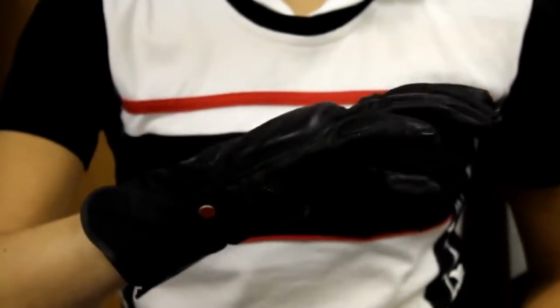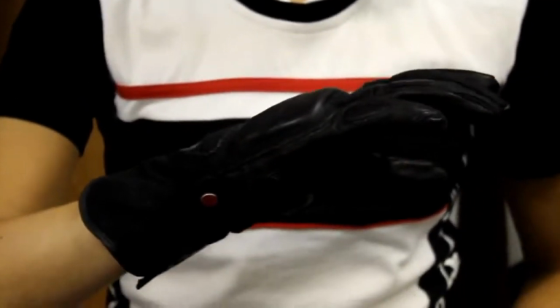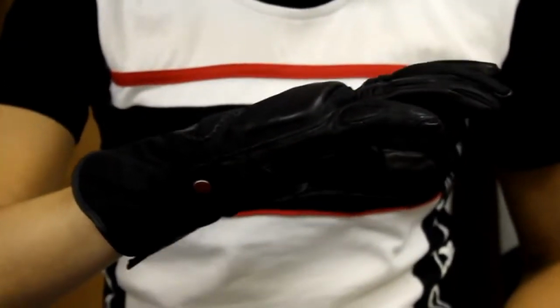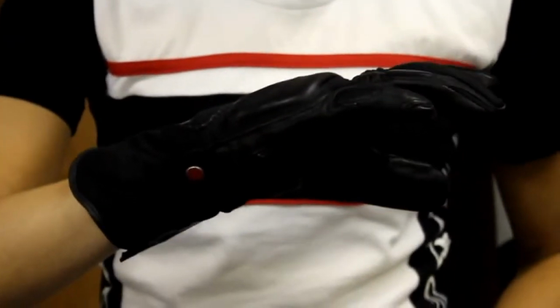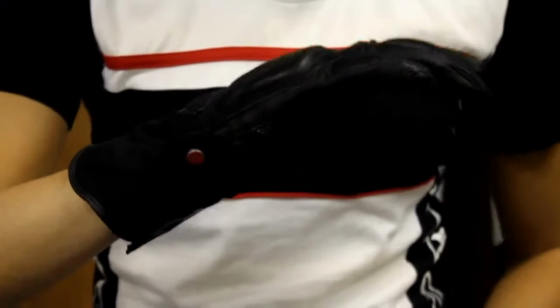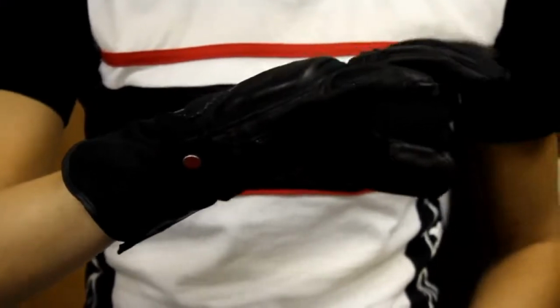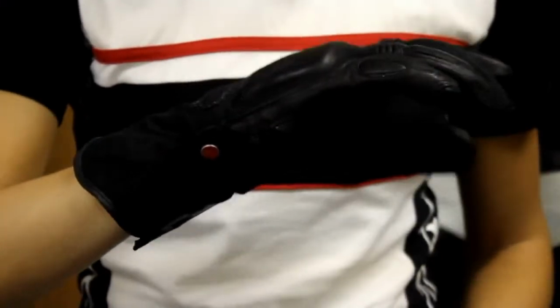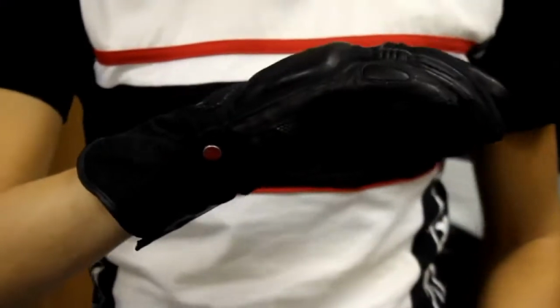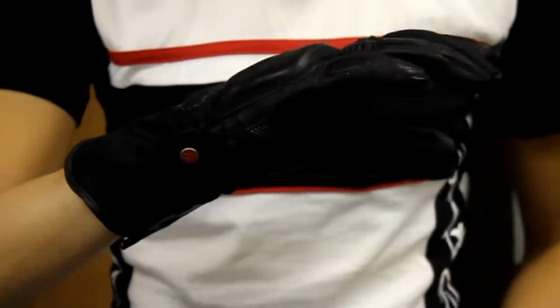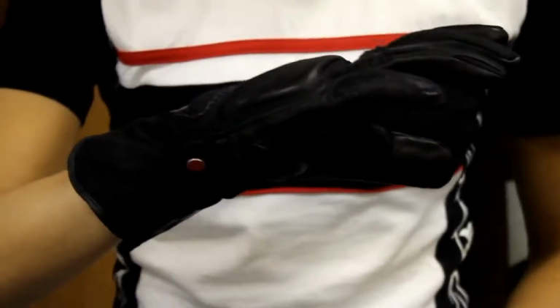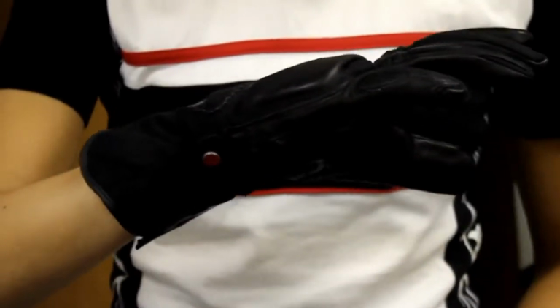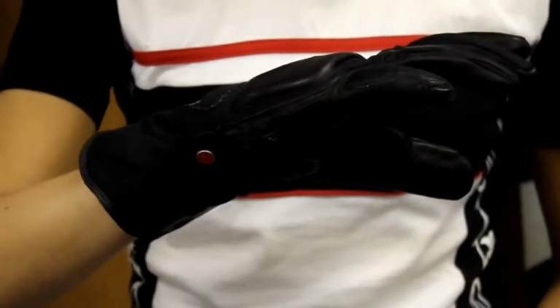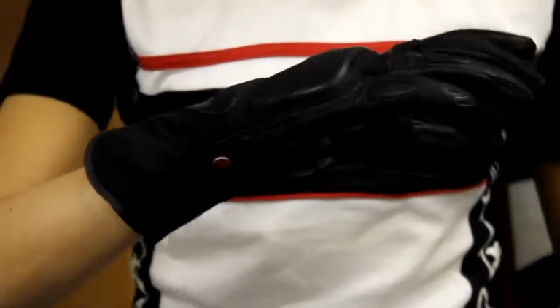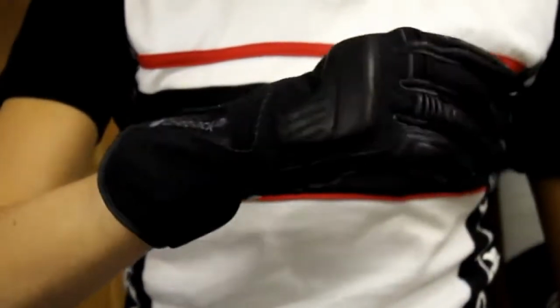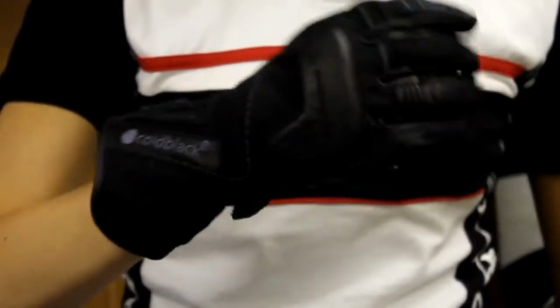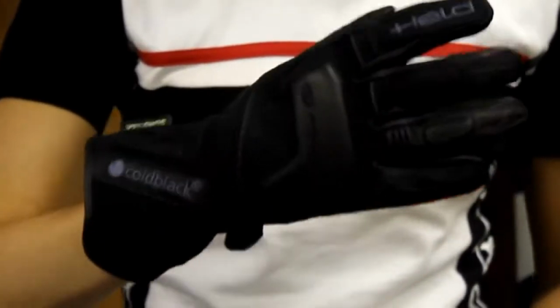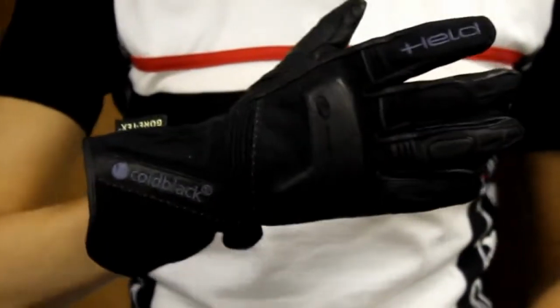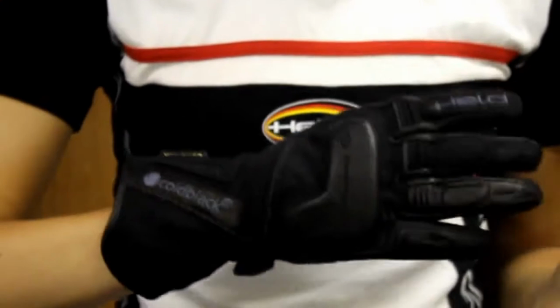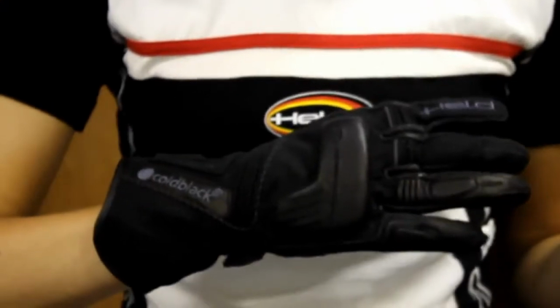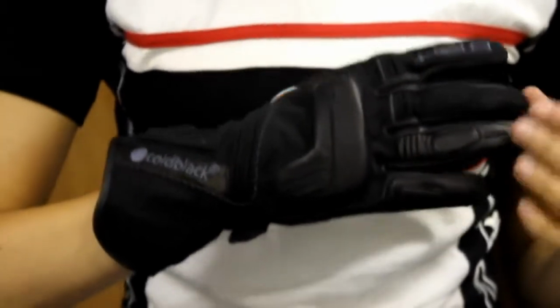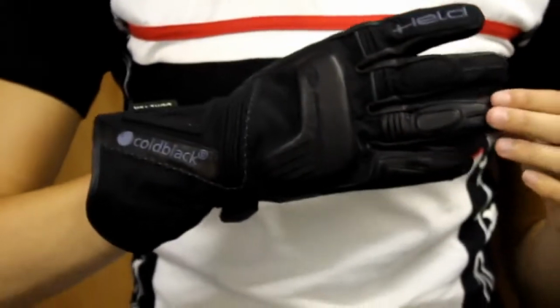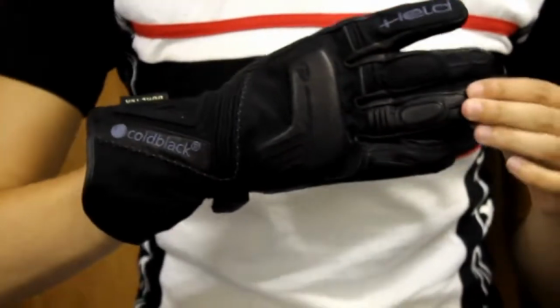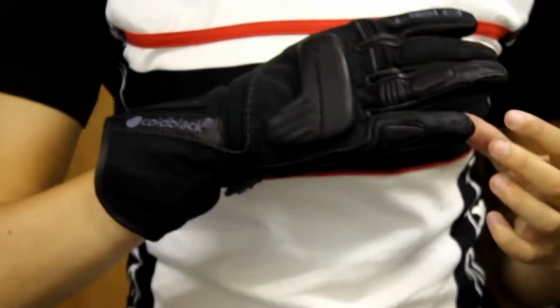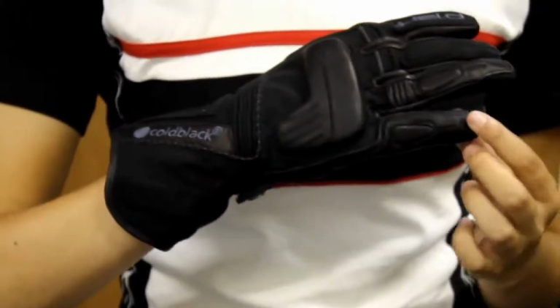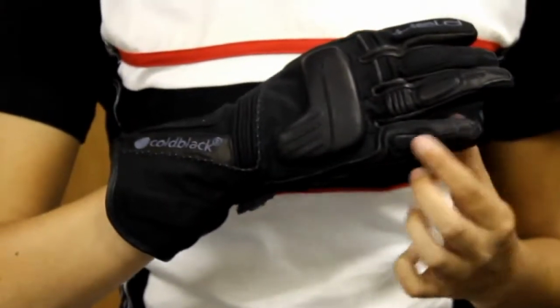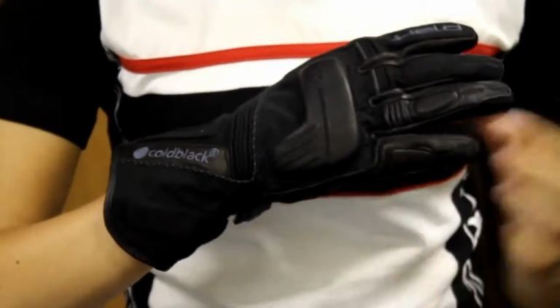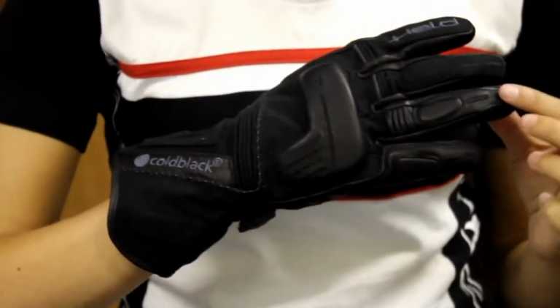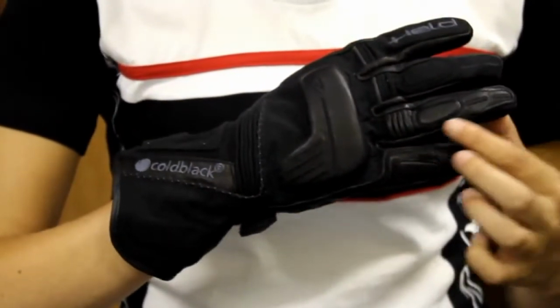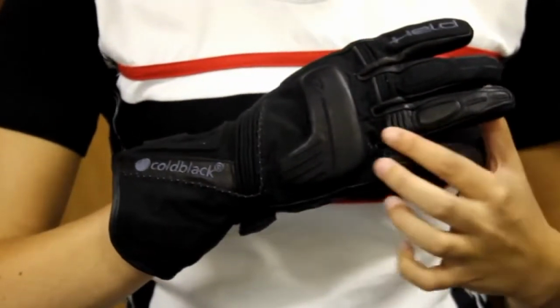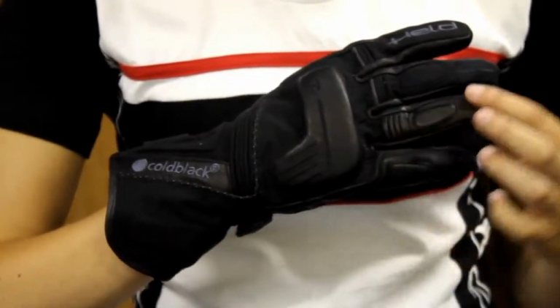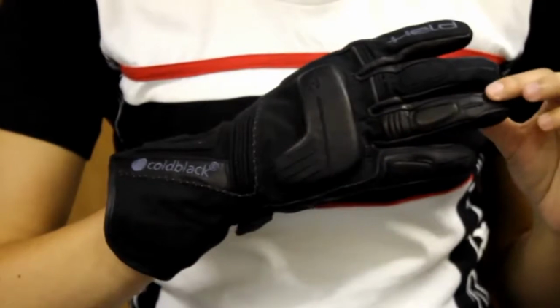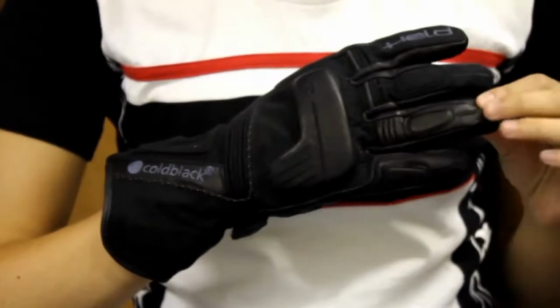It also has a Gore-Tex membrane and stretch fabric leather on the back. Staying on the back of the hand, we have a double-layered pinky and a double-layered middle finger for extra protection.